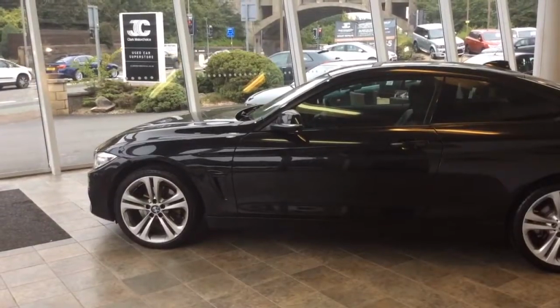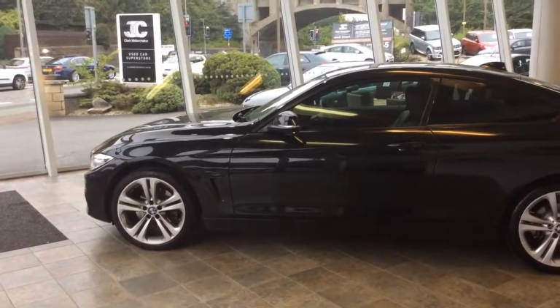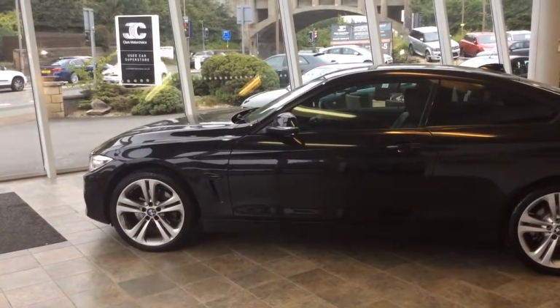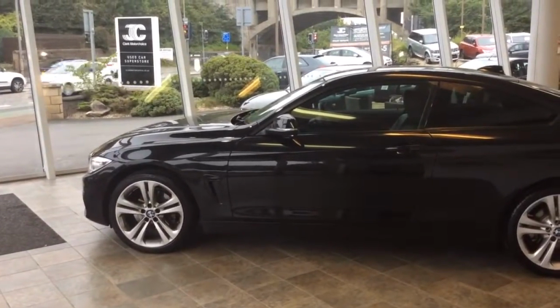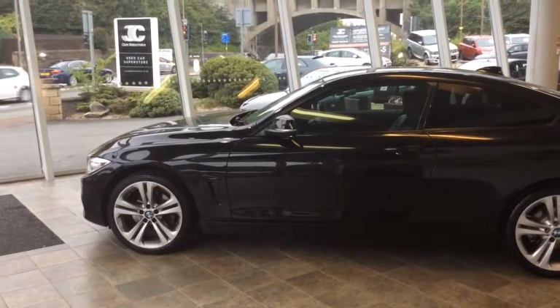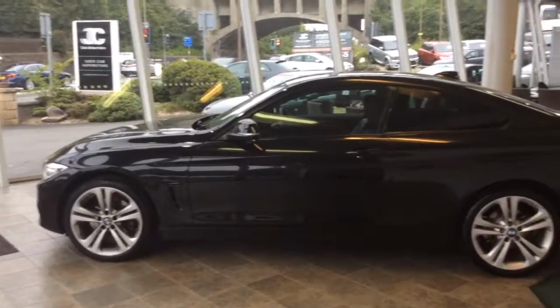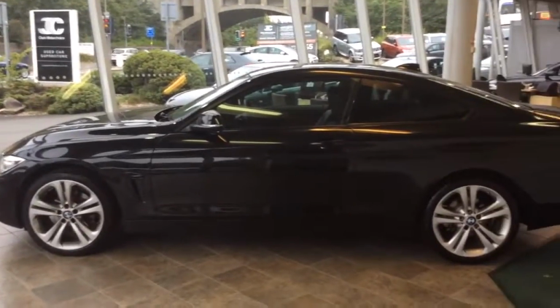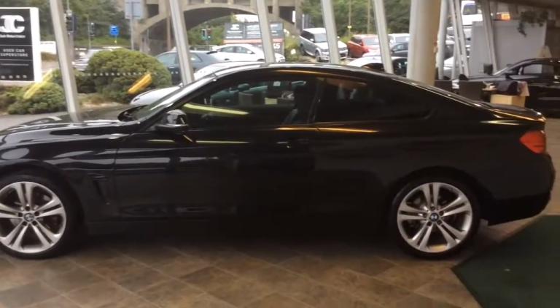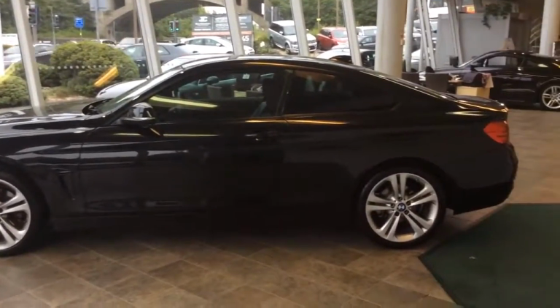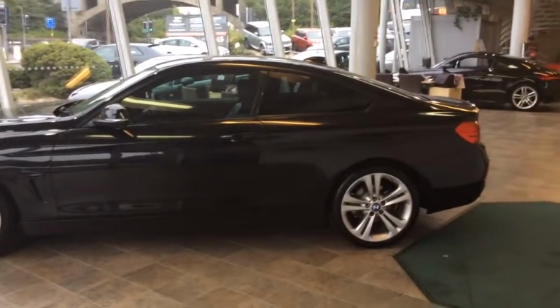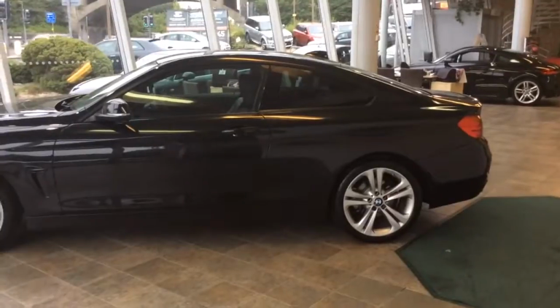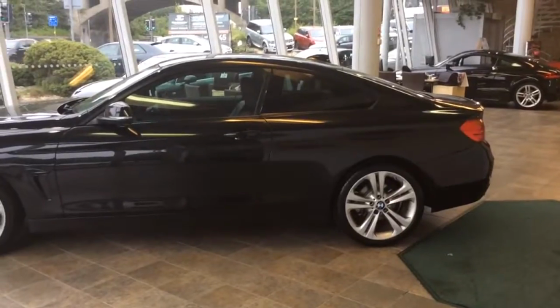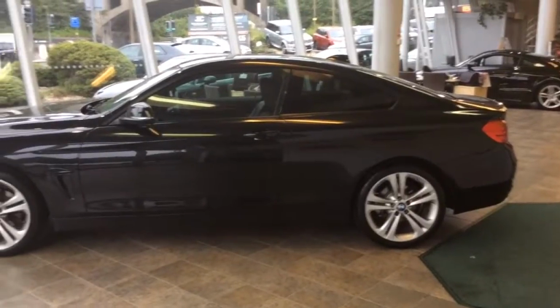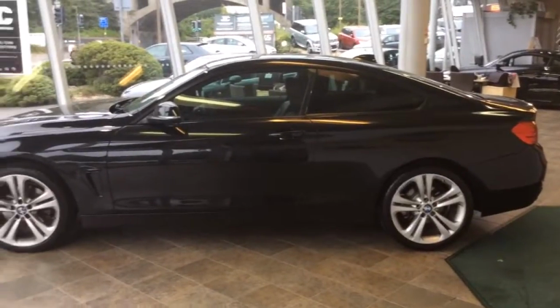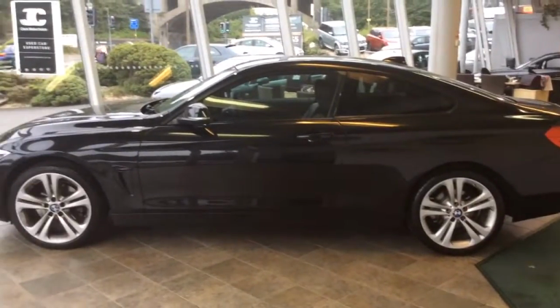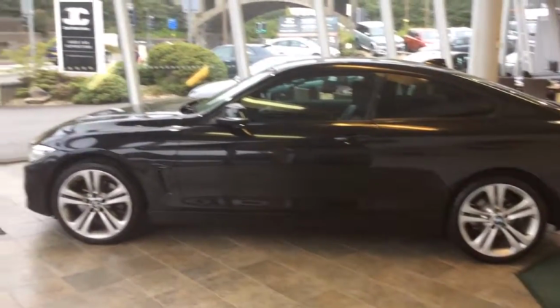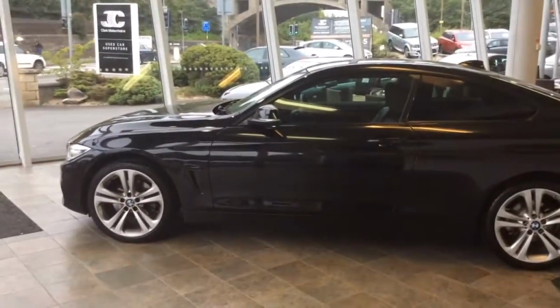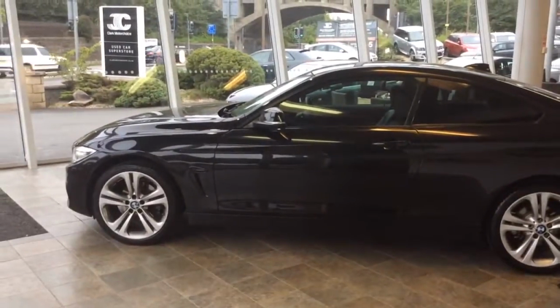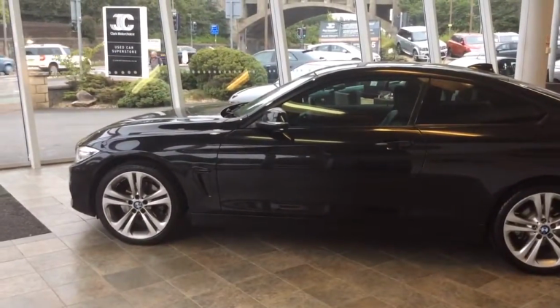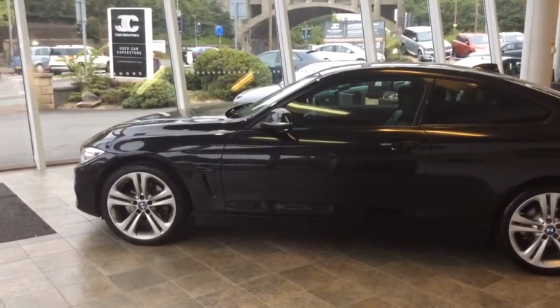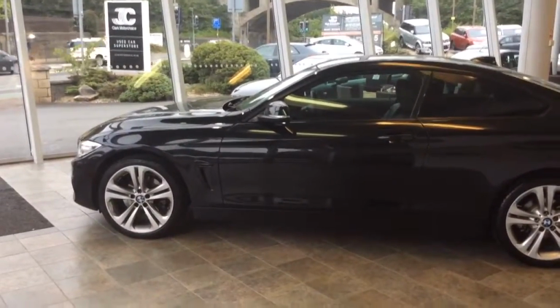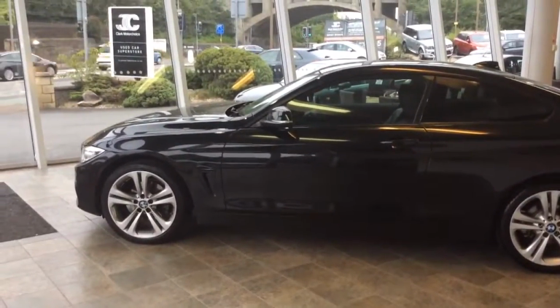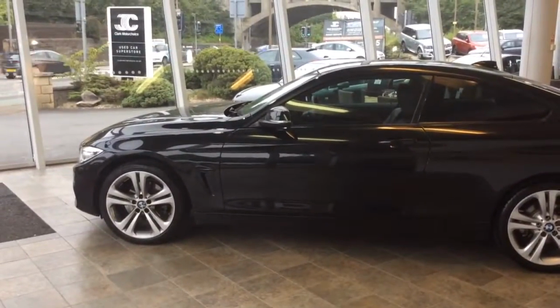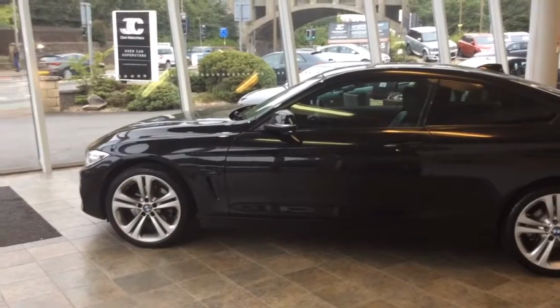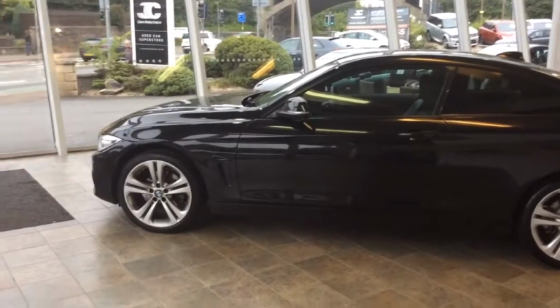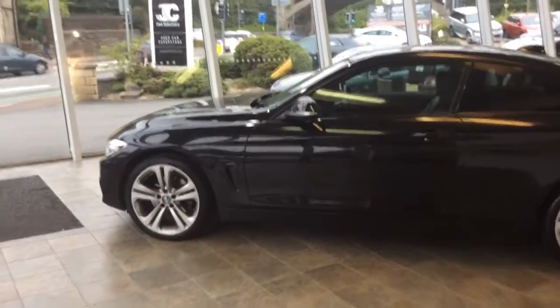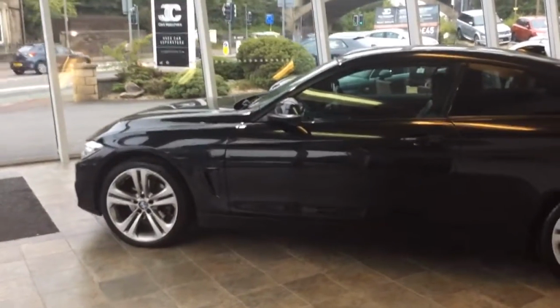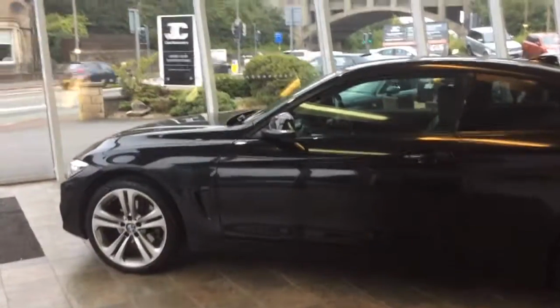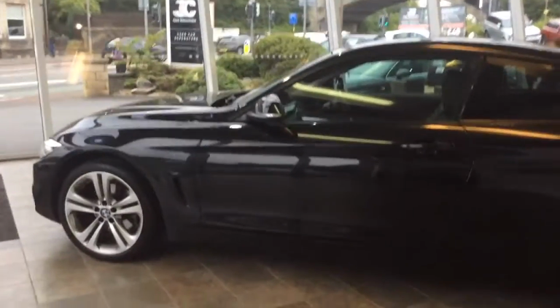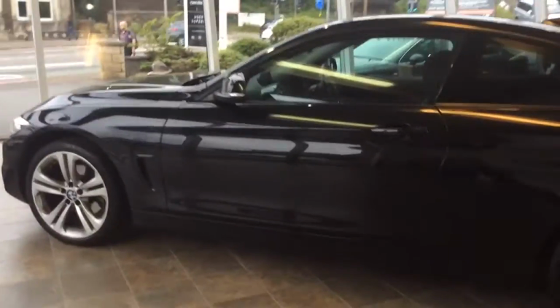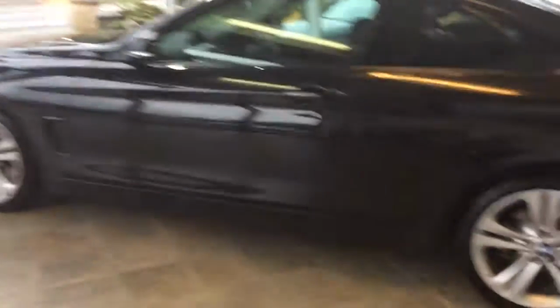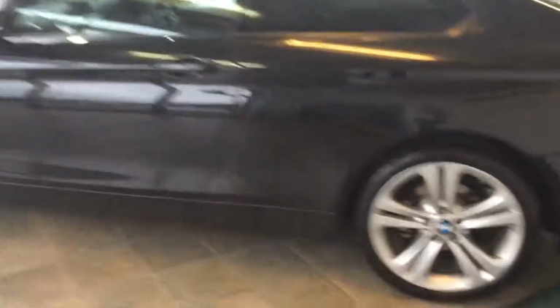Welcome to Clark Motor Choice. Today we have a BMW 420 Coupe. This car is a 2 litre diesel and is a manual transmission. The car has done just over 6,000 miles and is a 2015 model.